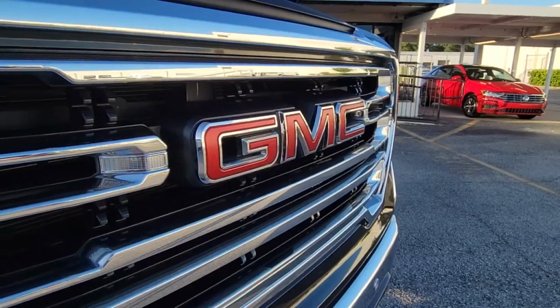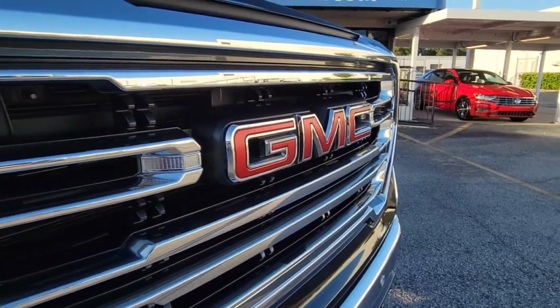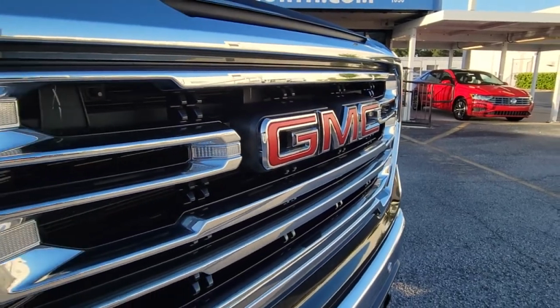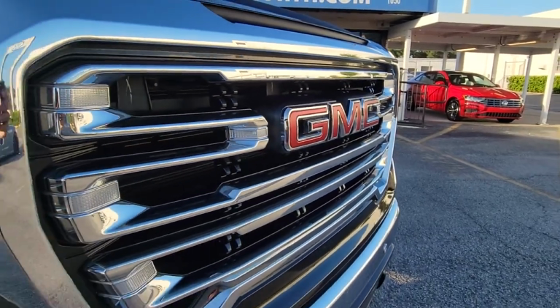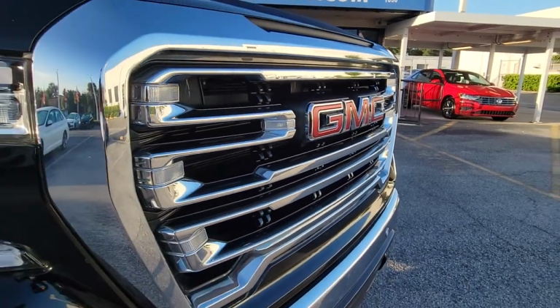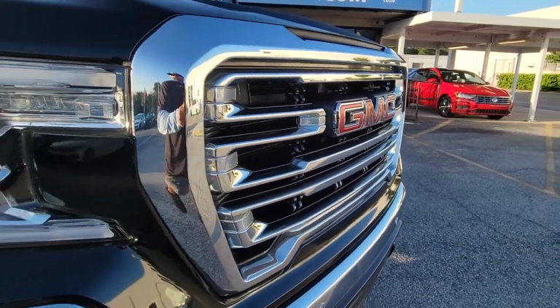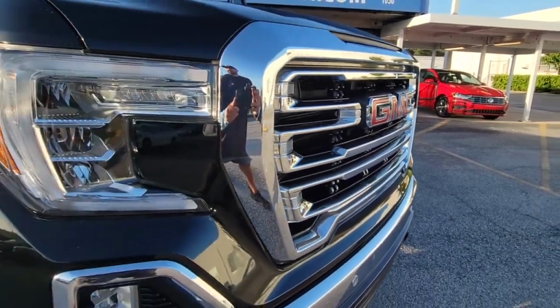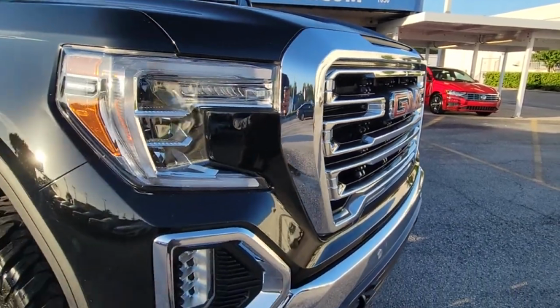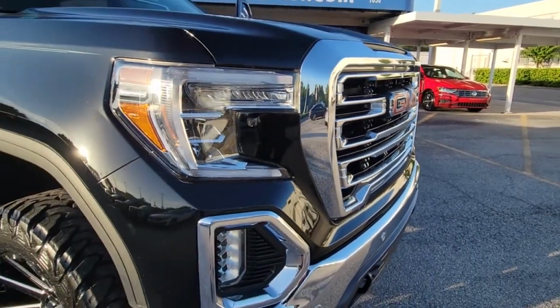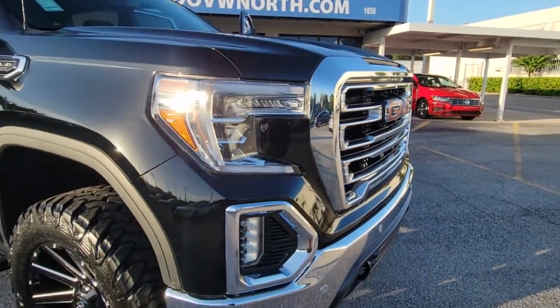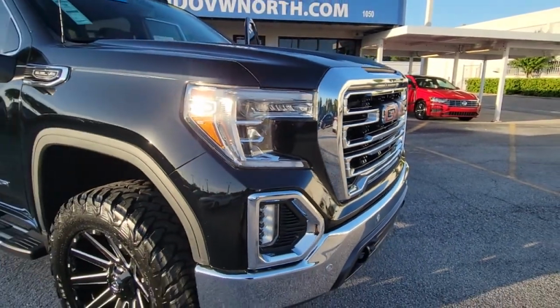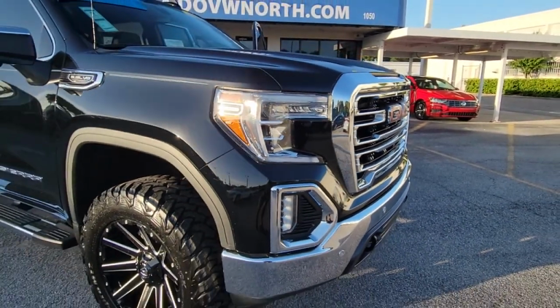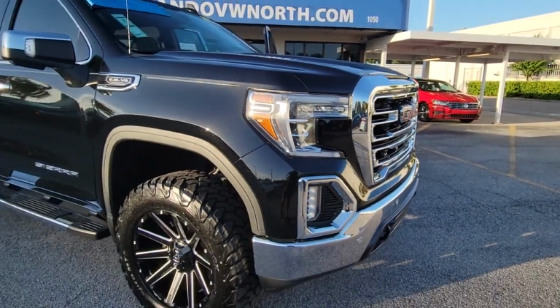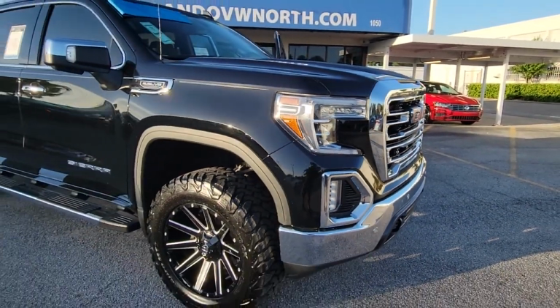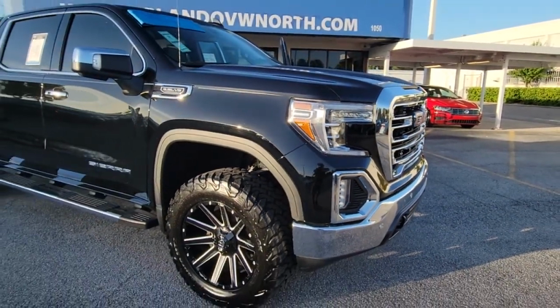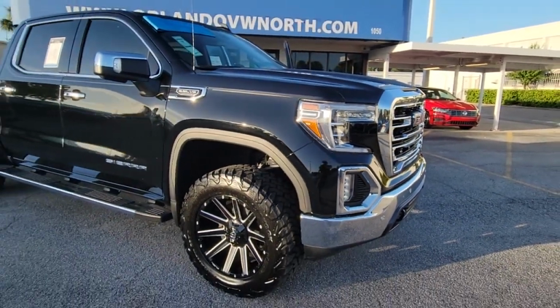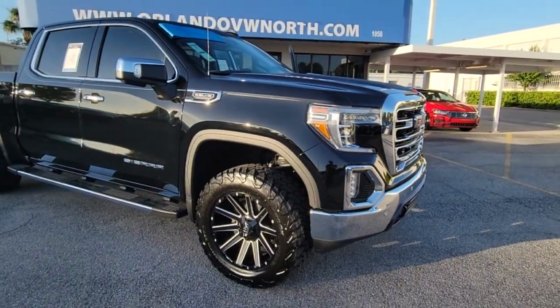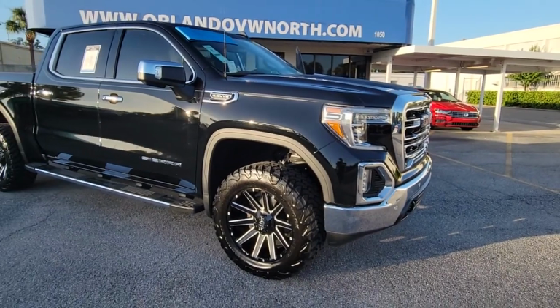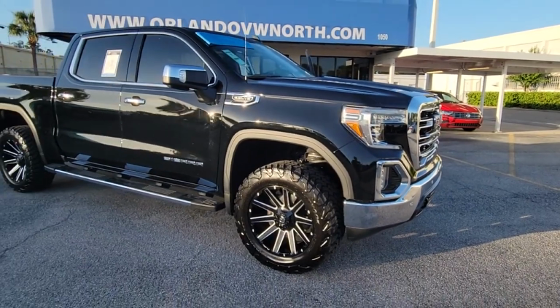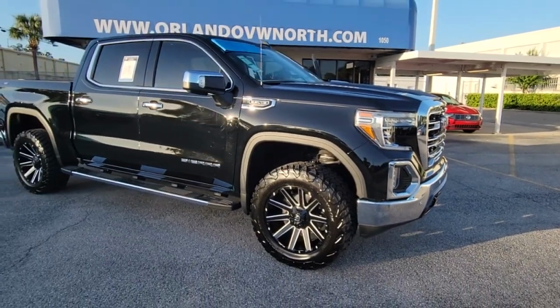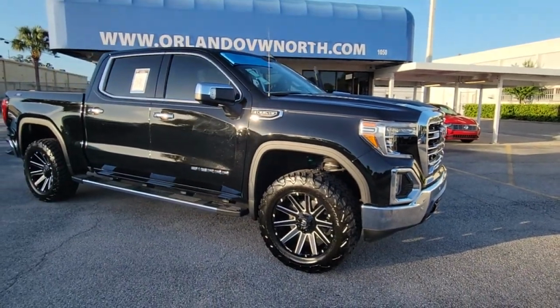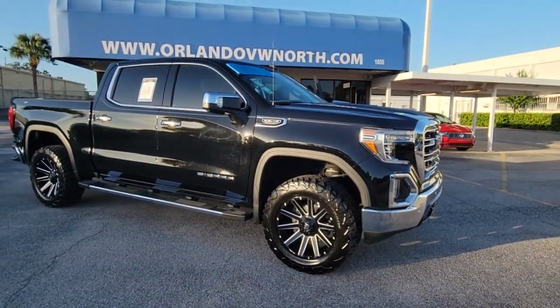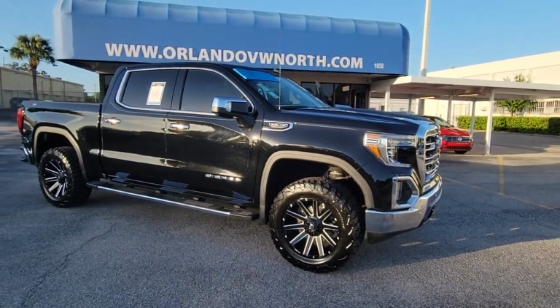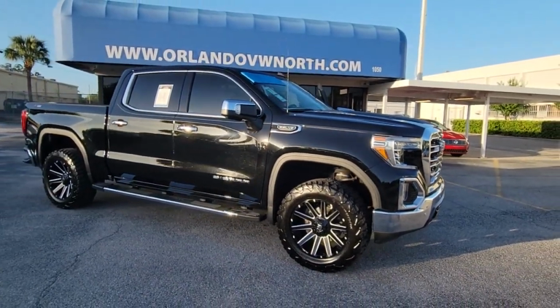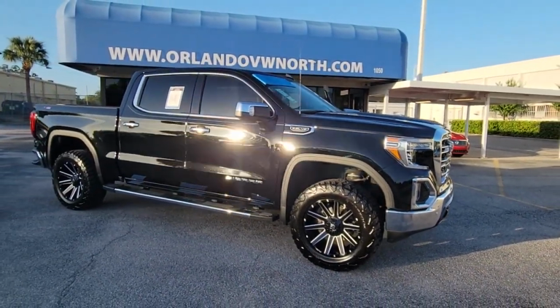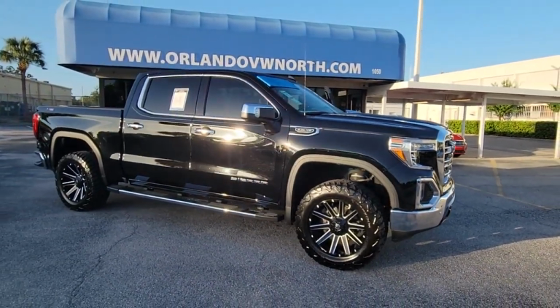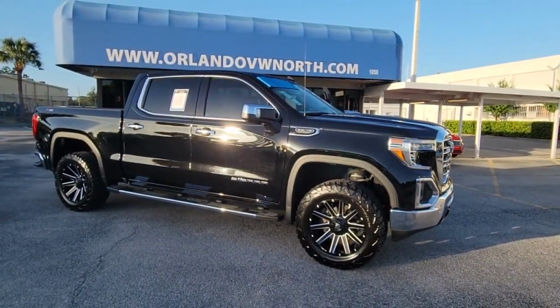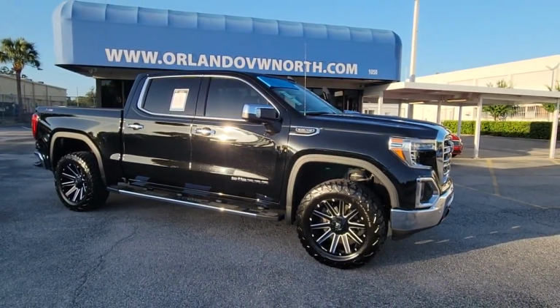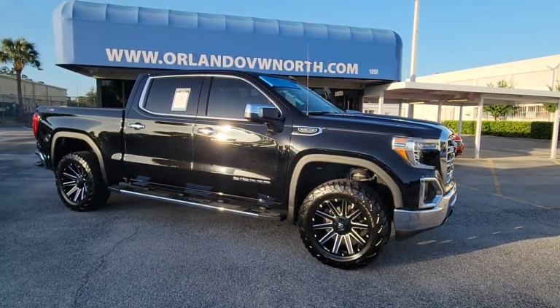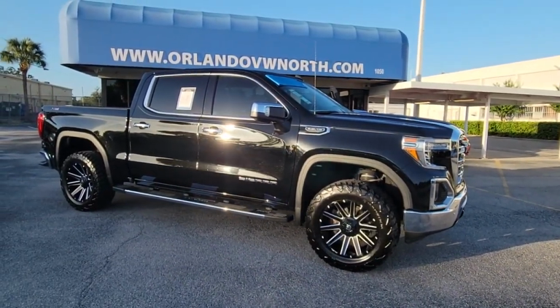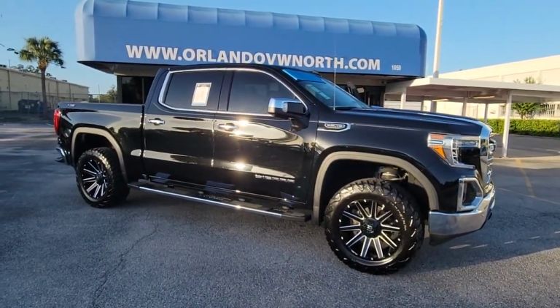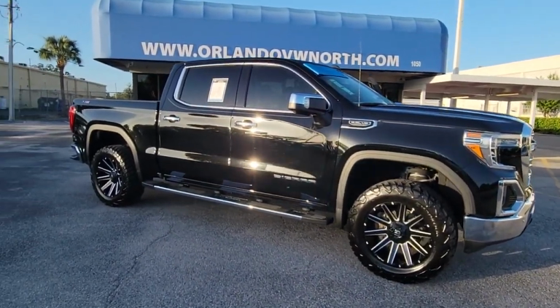Get into a car with value. 2020 GMC Sierra, with less than 40,000 miles on the odometer — this vehicle provides excellent value.